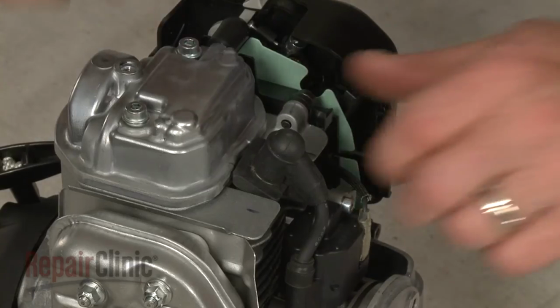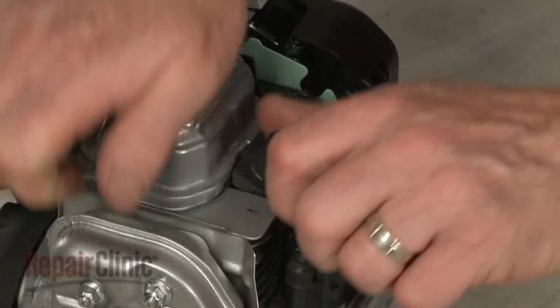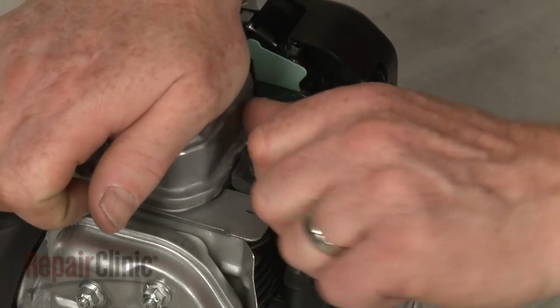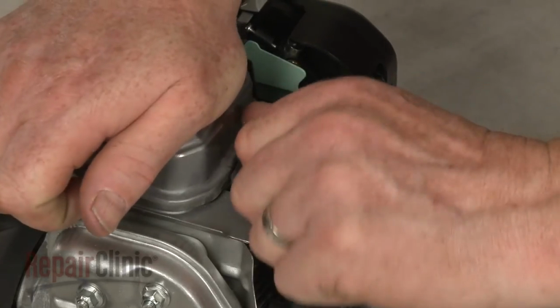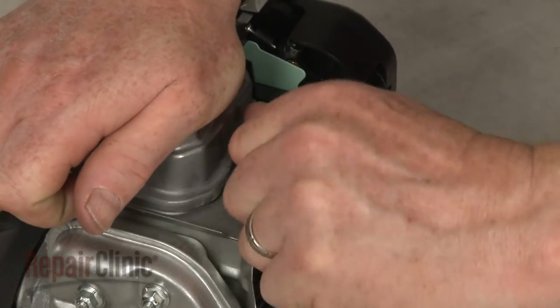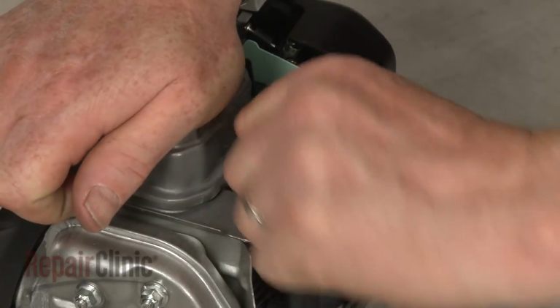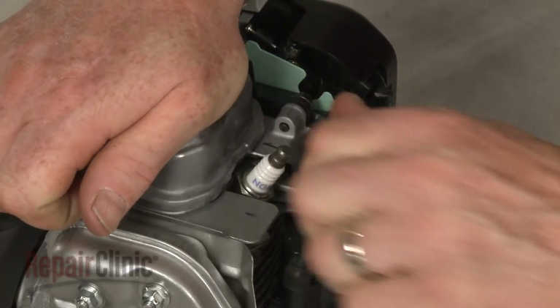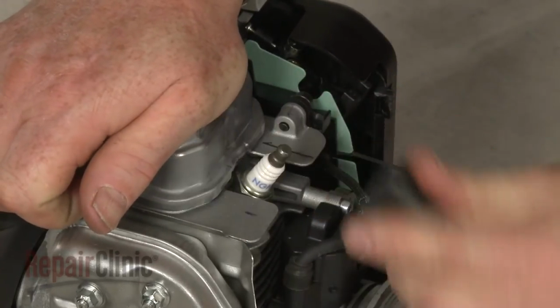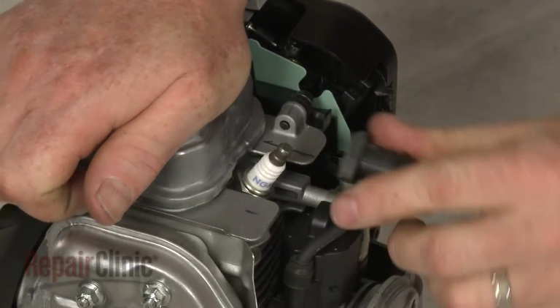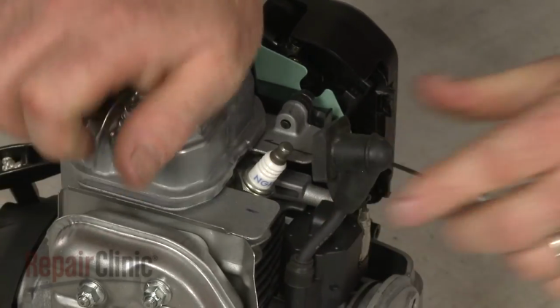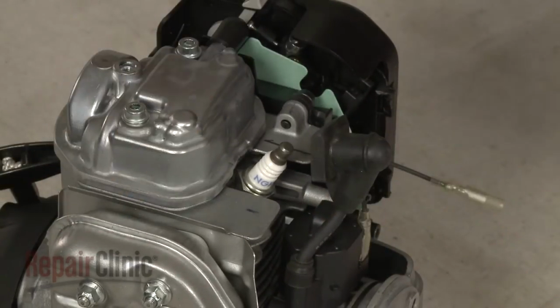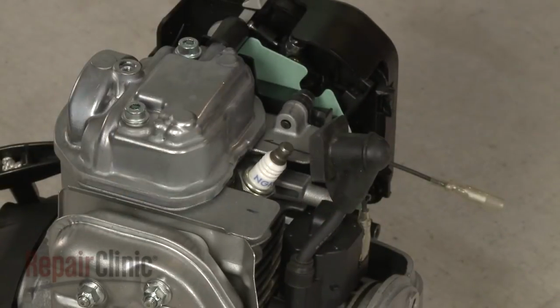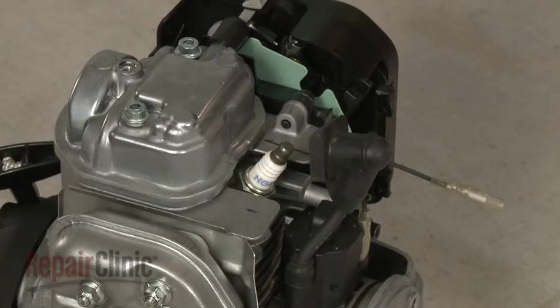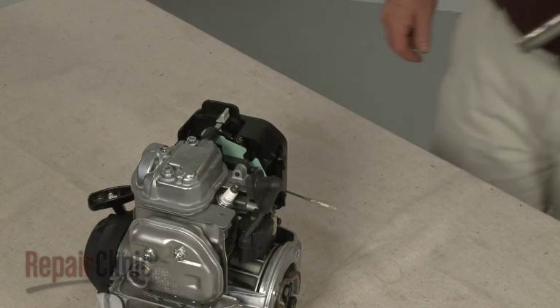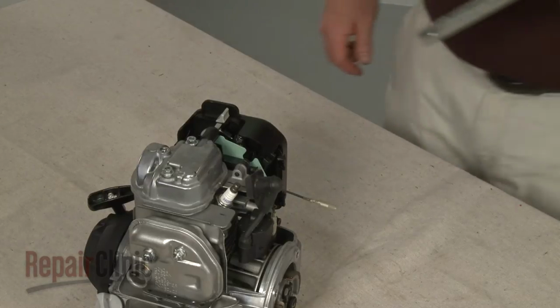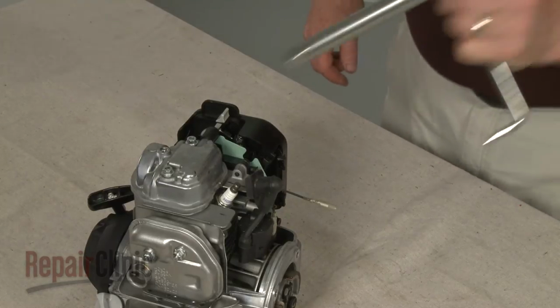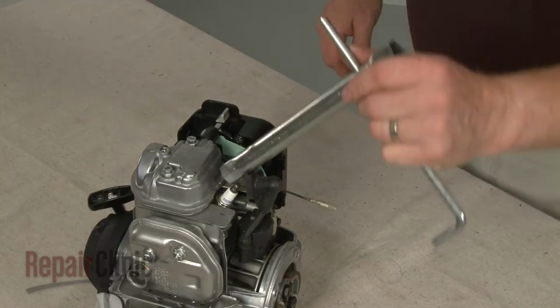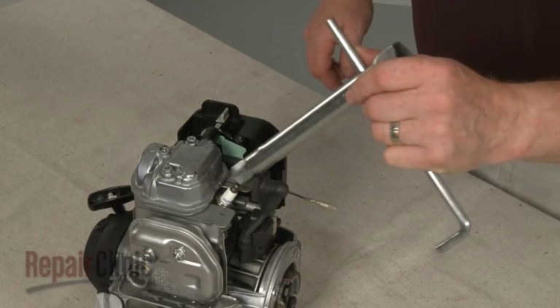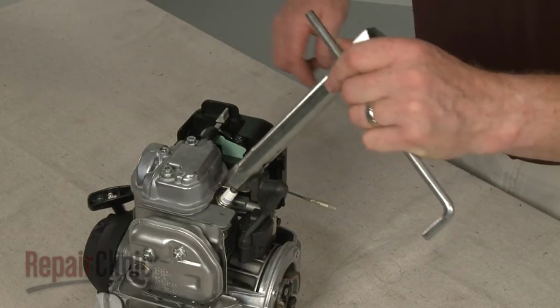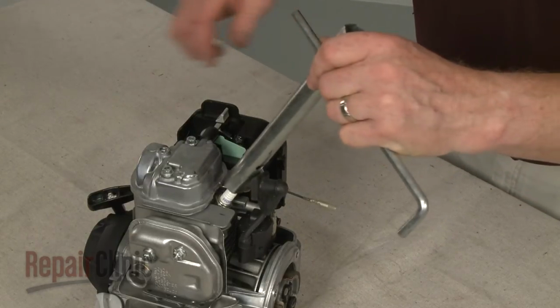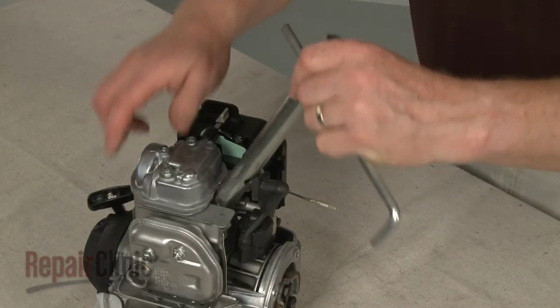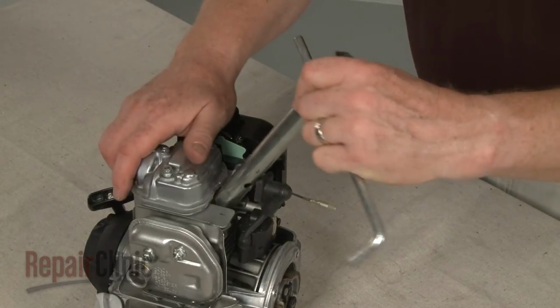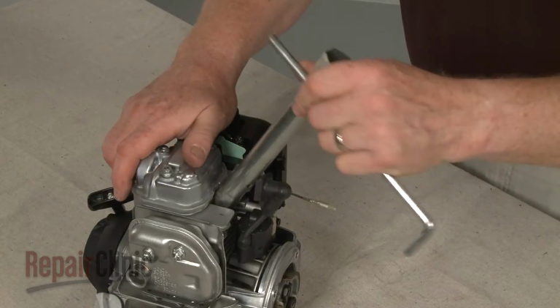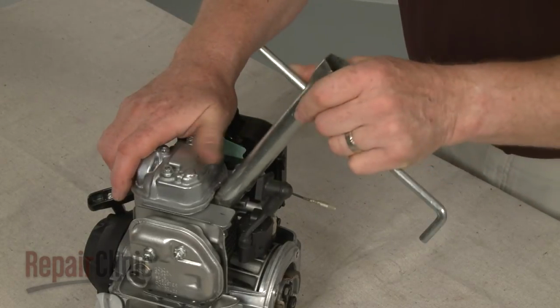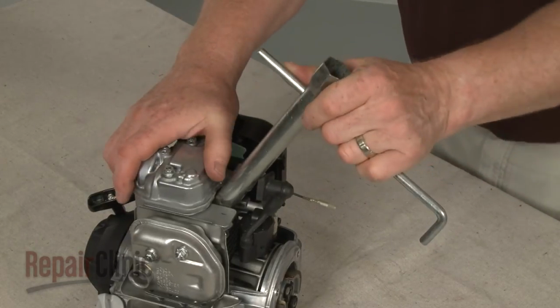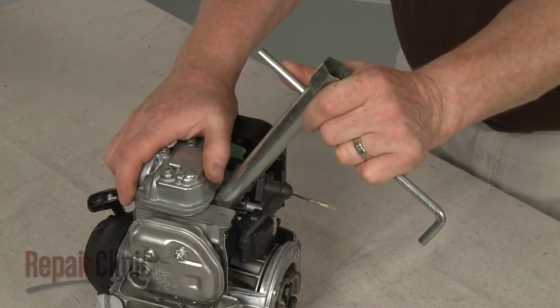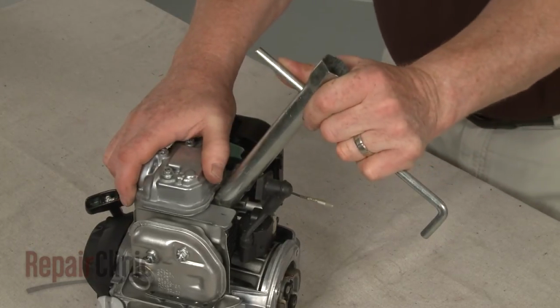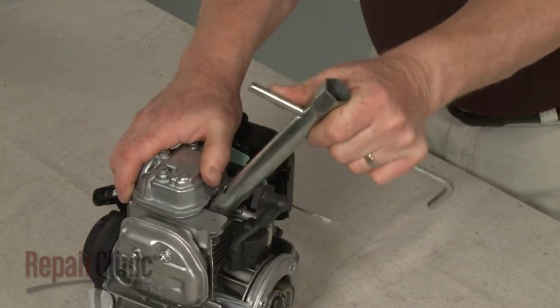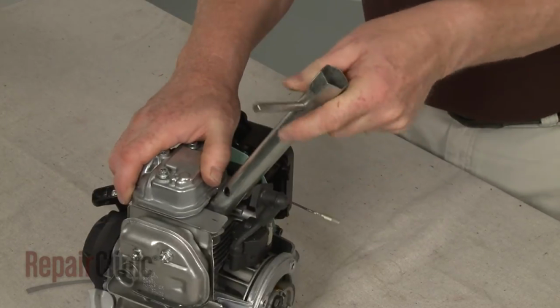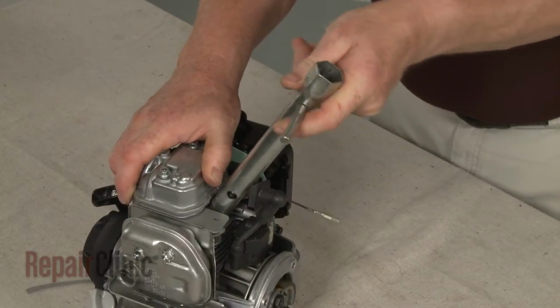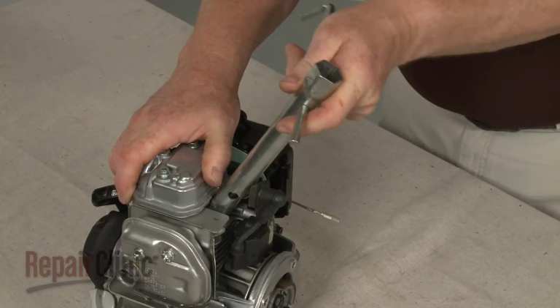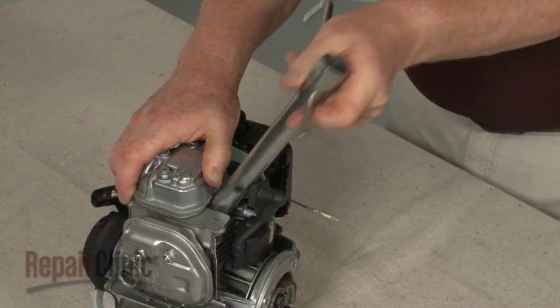Detach the wire and boot from the spark plug. Use a 5/8 inch socket or spark plug wrench to help loosen and remove the old spark plug.